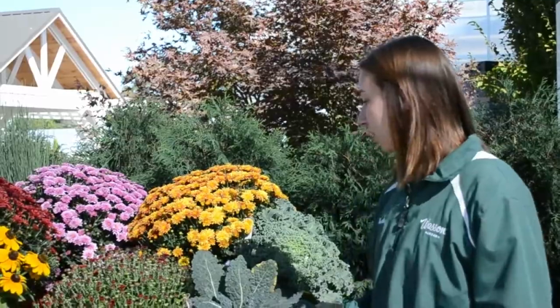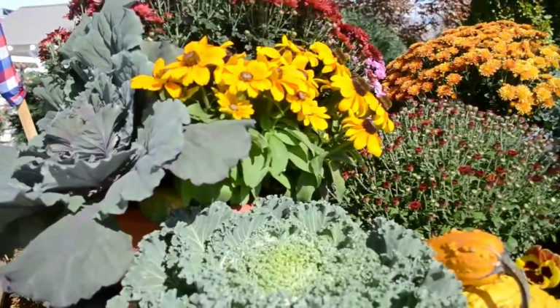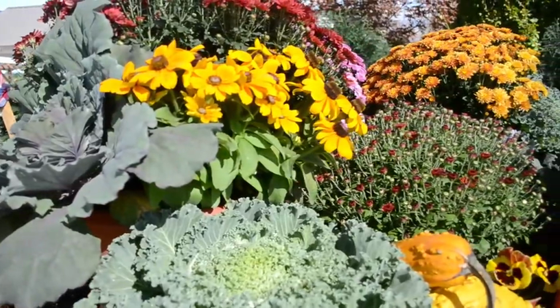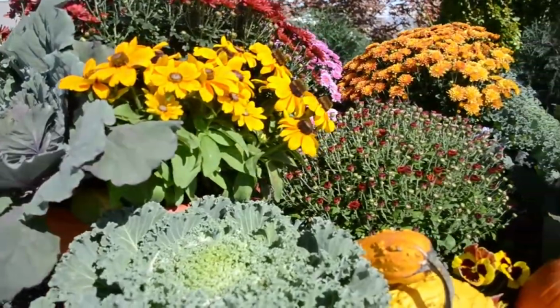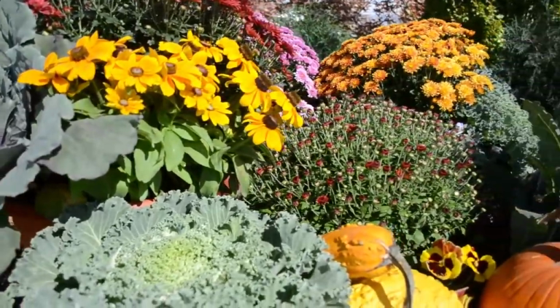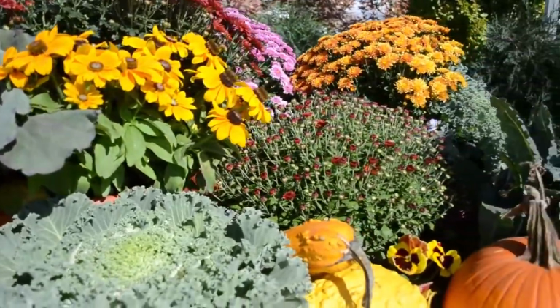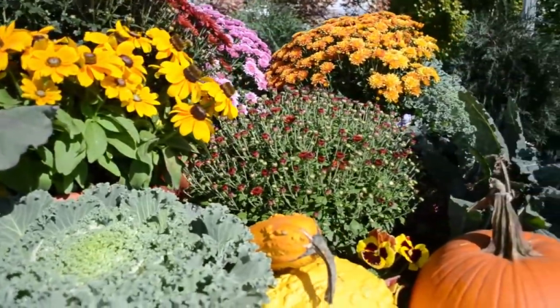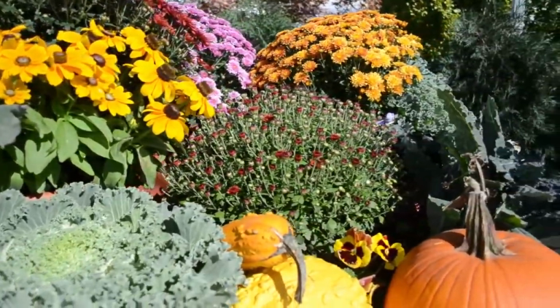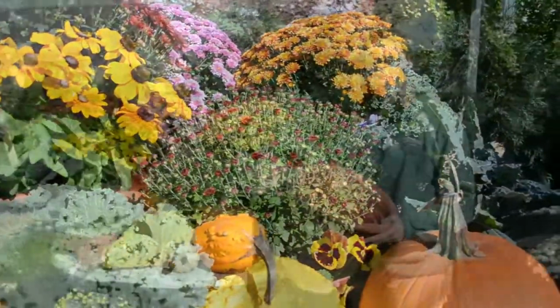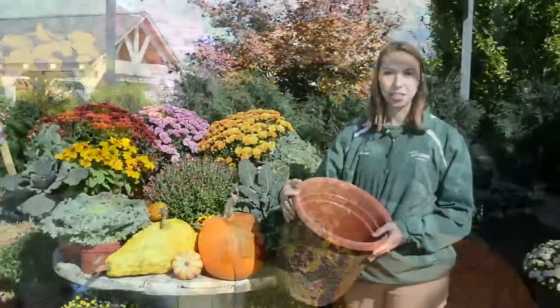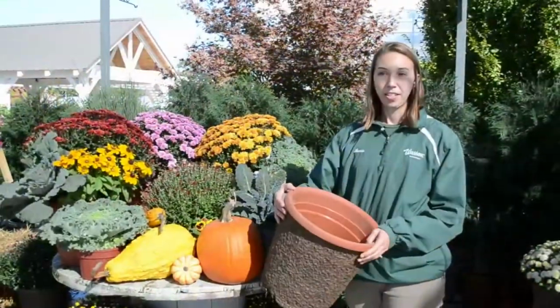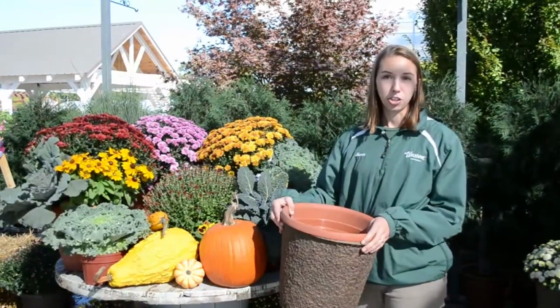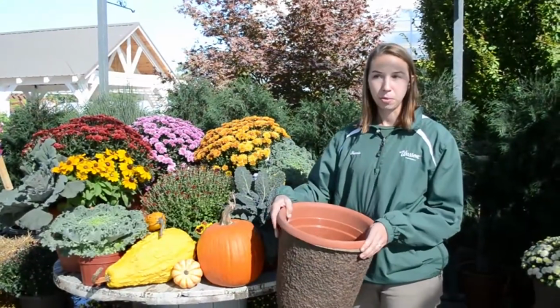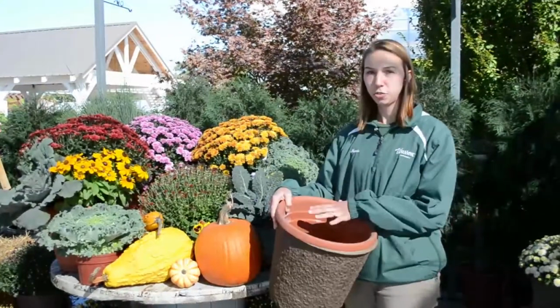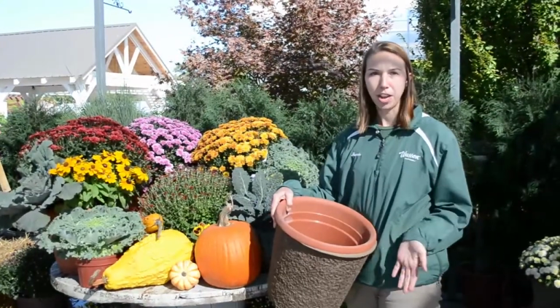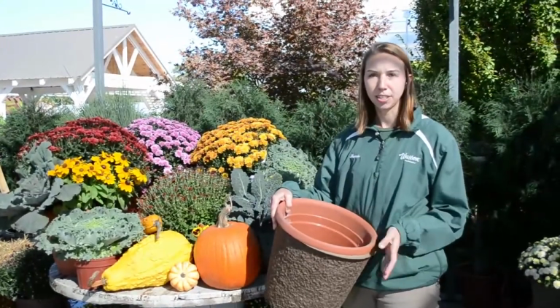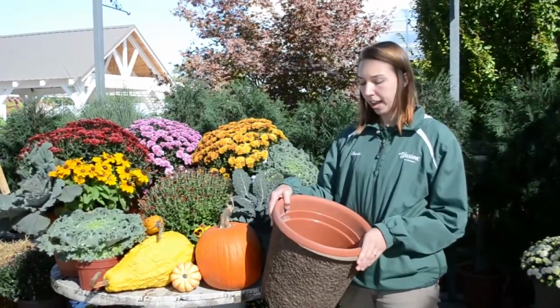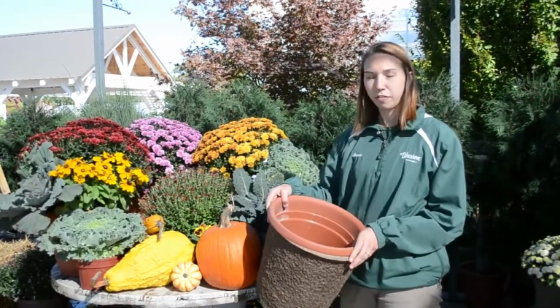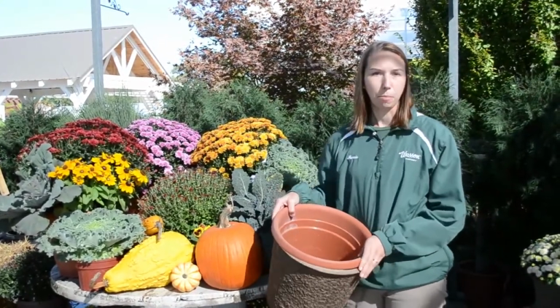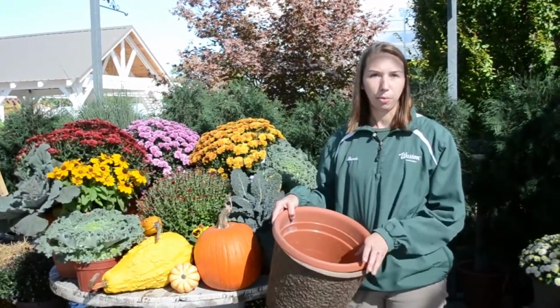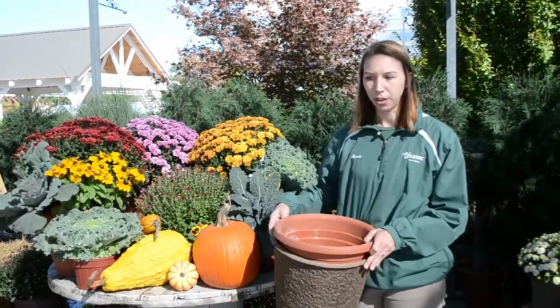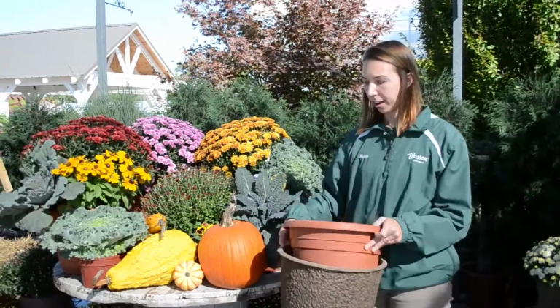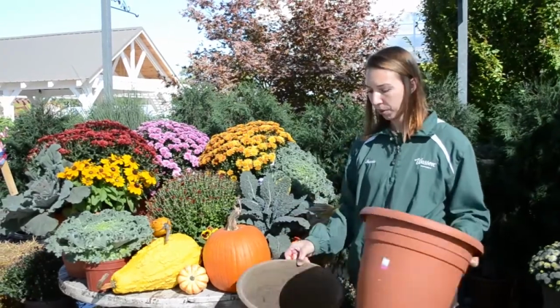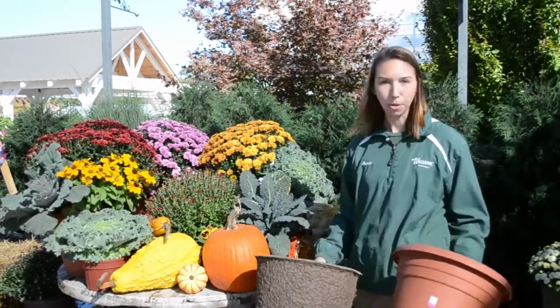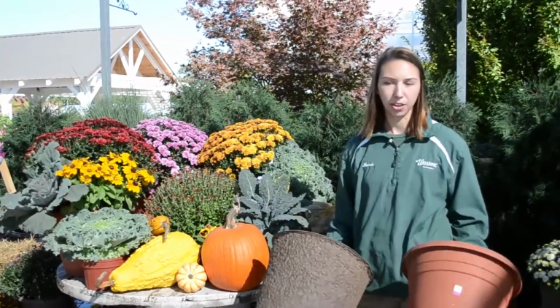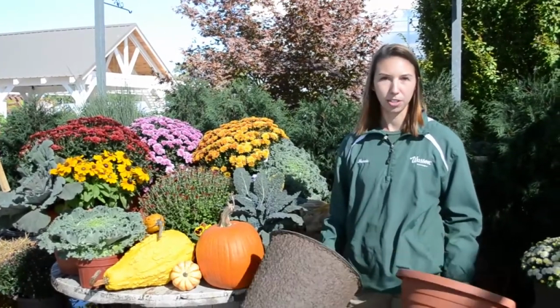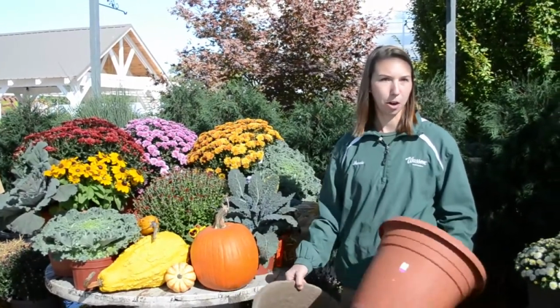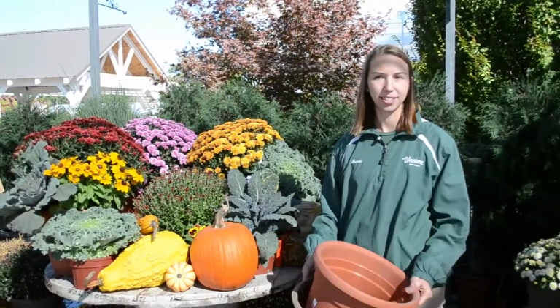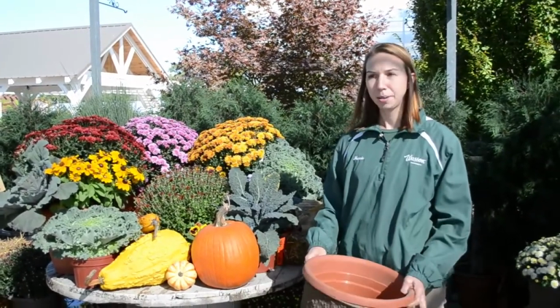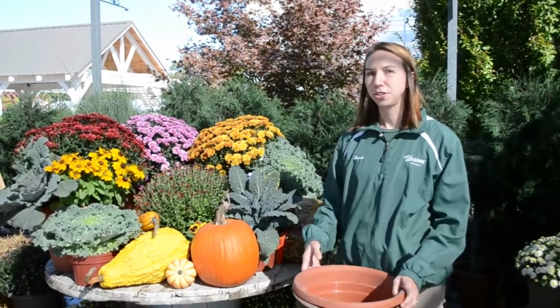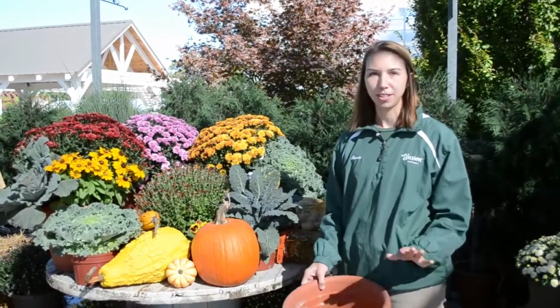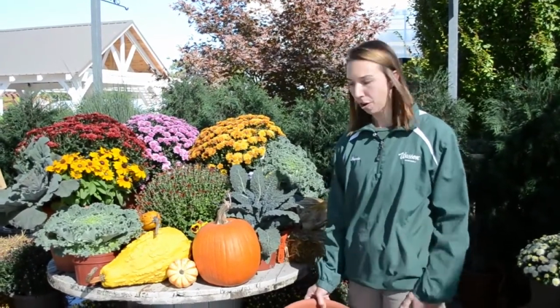First off, what you want to do is prepare your pots. You may already have some that you've had your summer annuals in. Just rip out your annuals and fill your pot most of the way with soil. We have a couple options here that we use for our pots, but you can use any pots that you have at home.